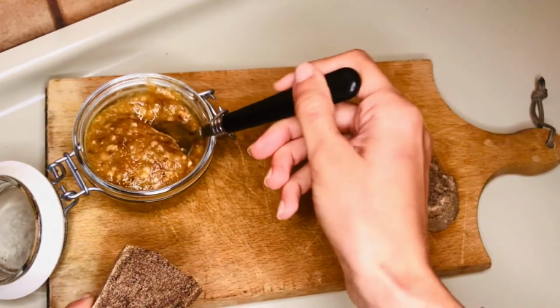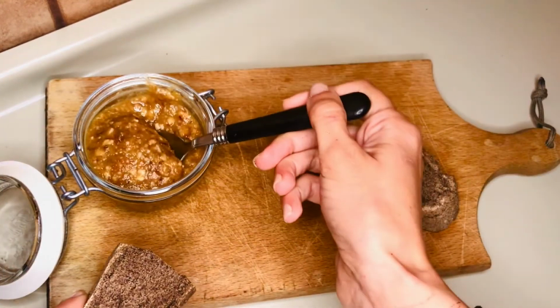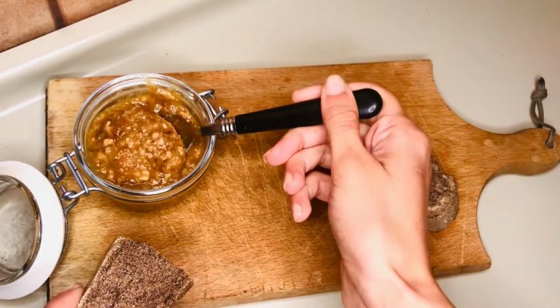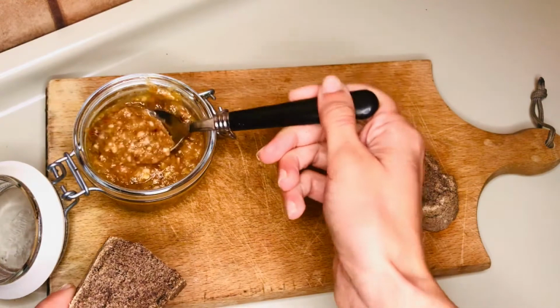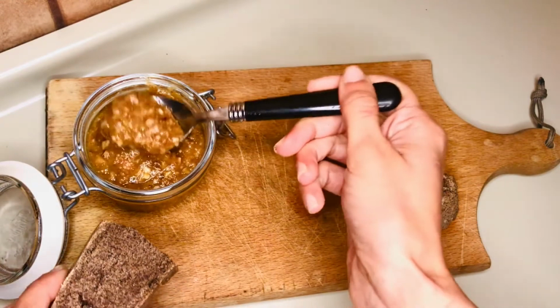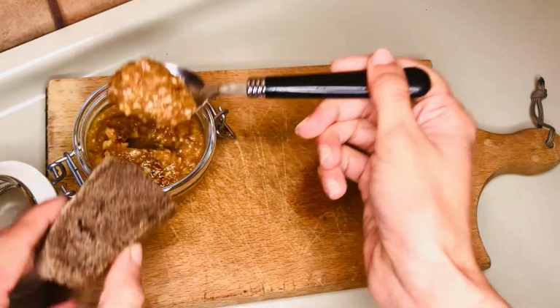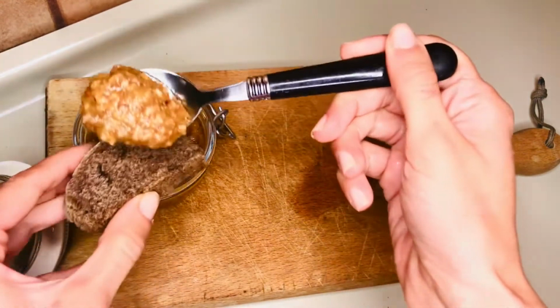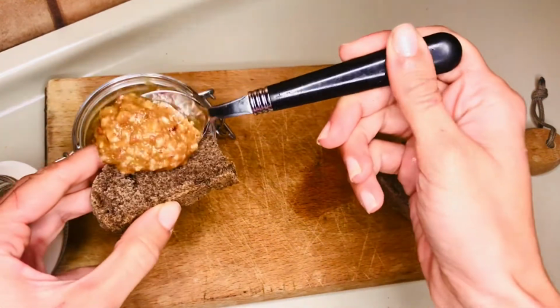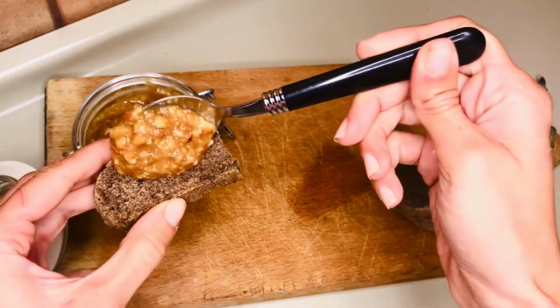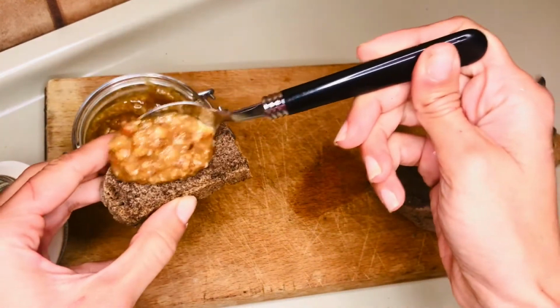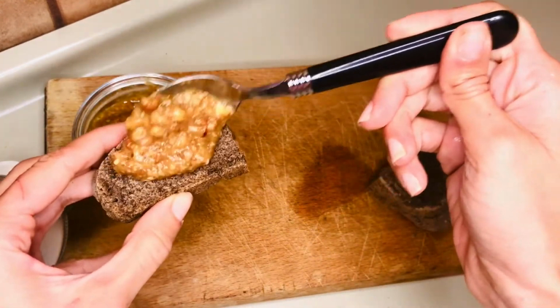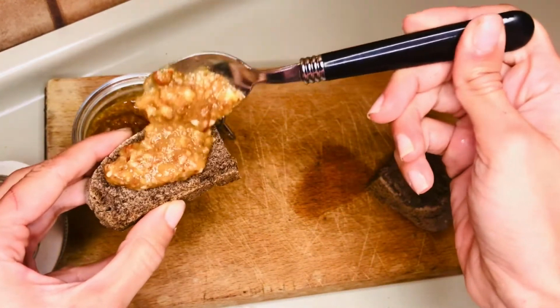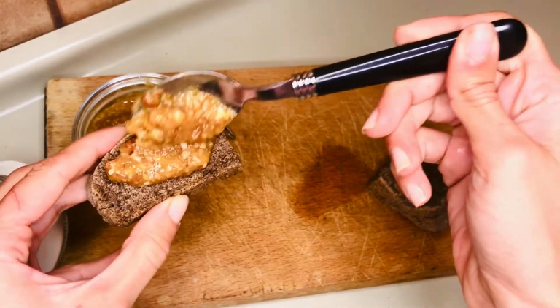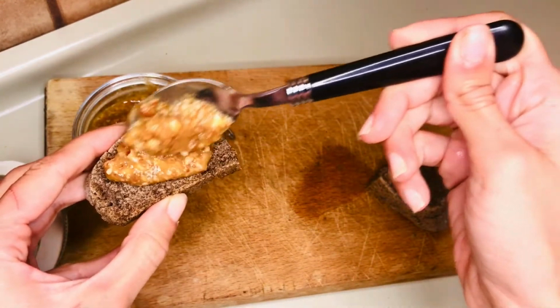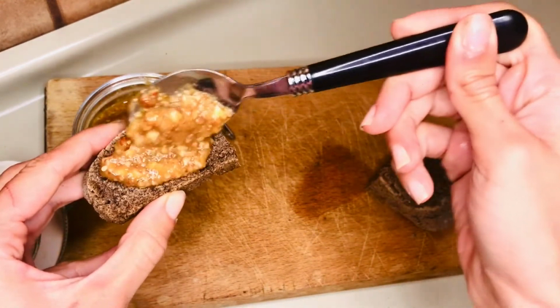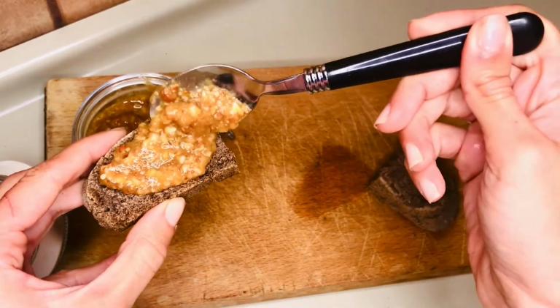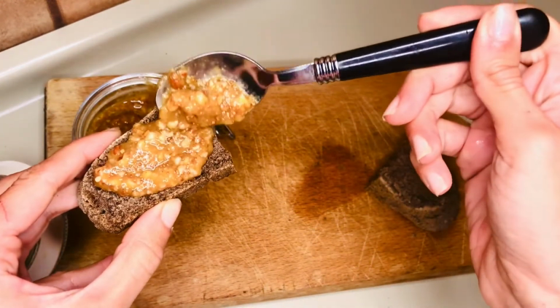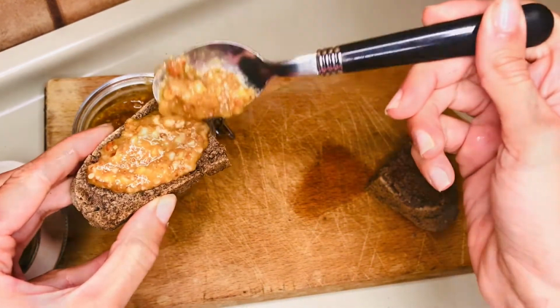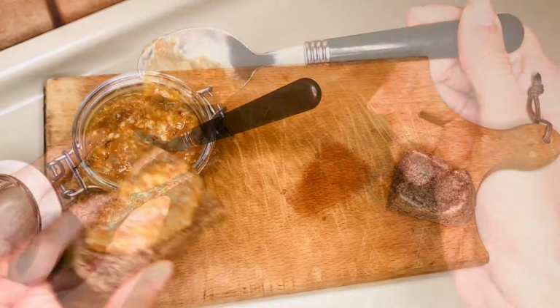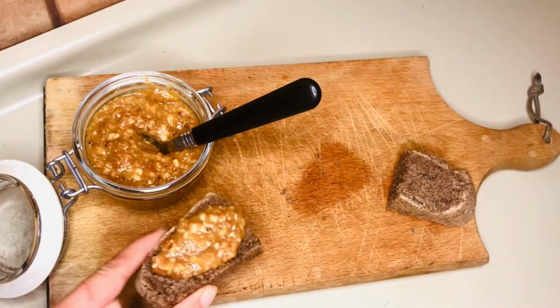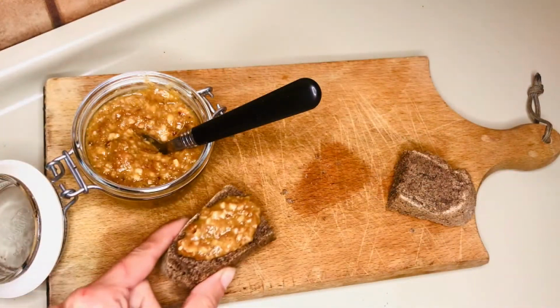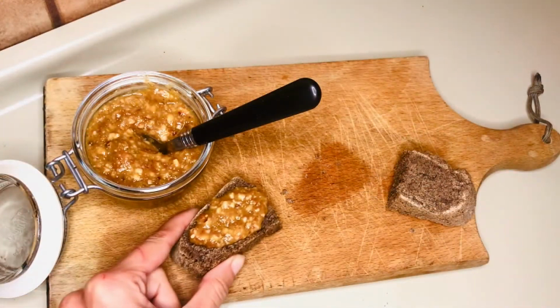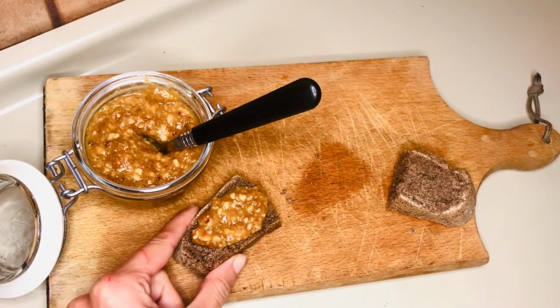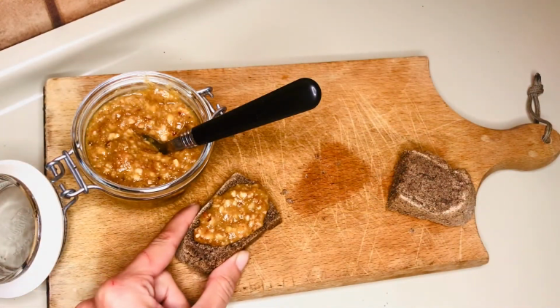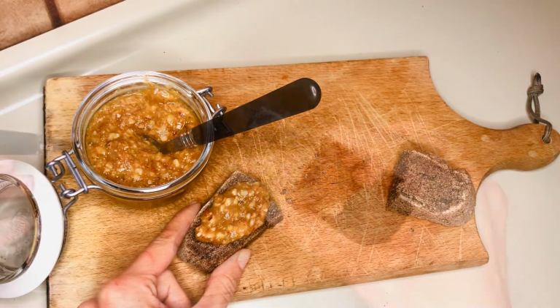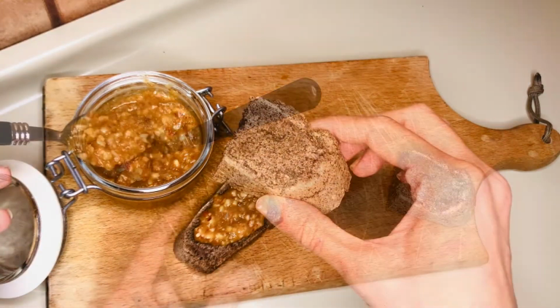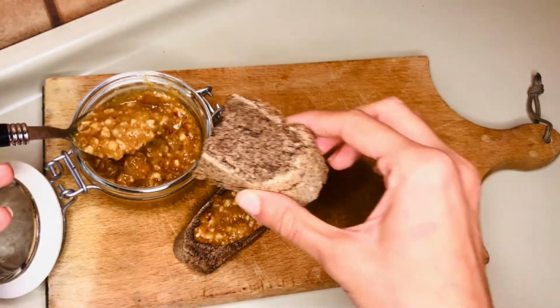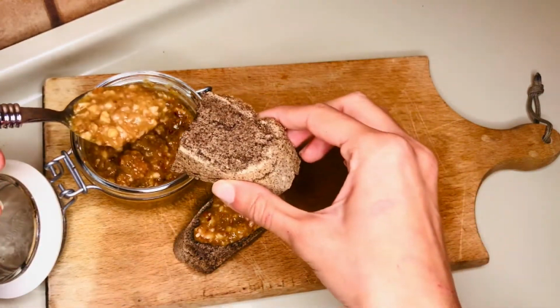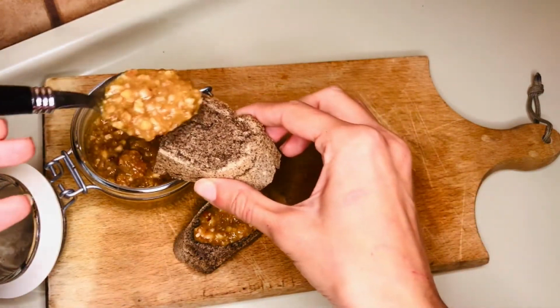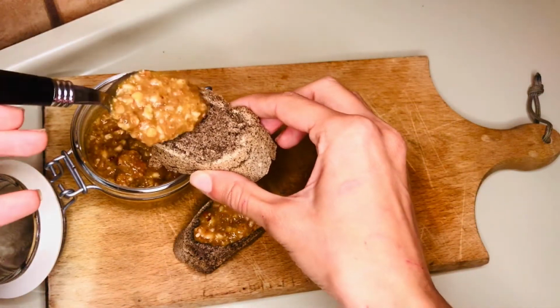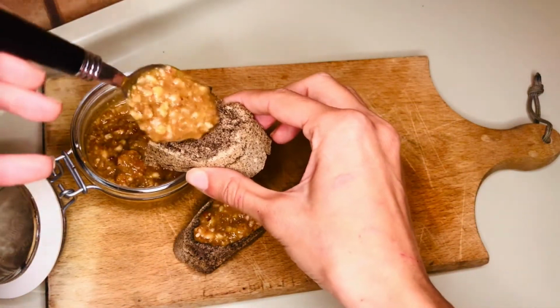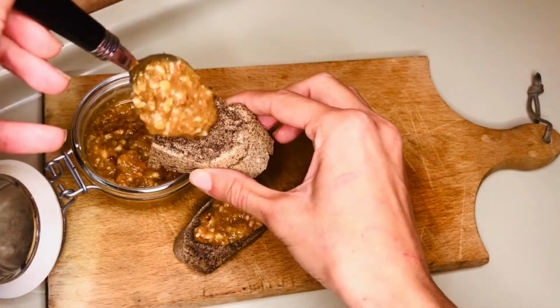This jam is excellent slathered on some lightly toasted bread, or as a companion to a variety of cheeses. And it's ideal to use as a layer on top of a tart or pie crust. You choose.